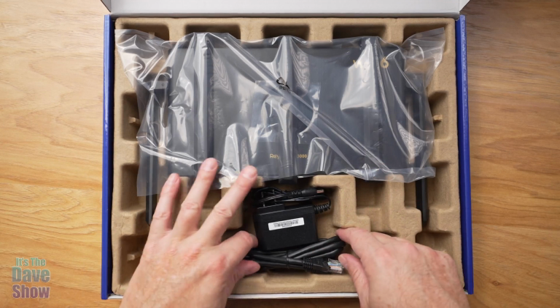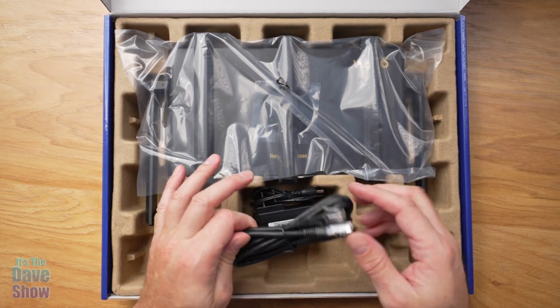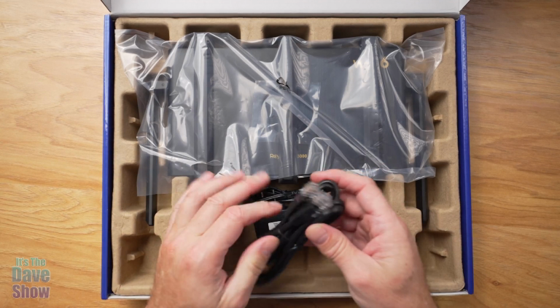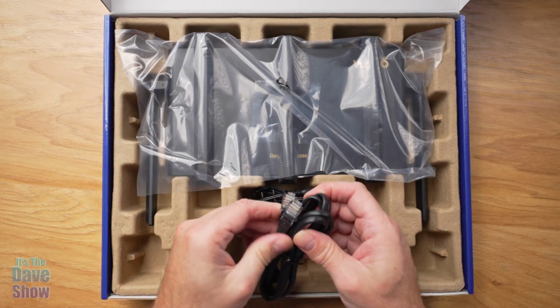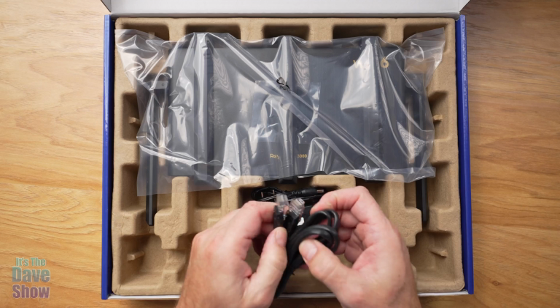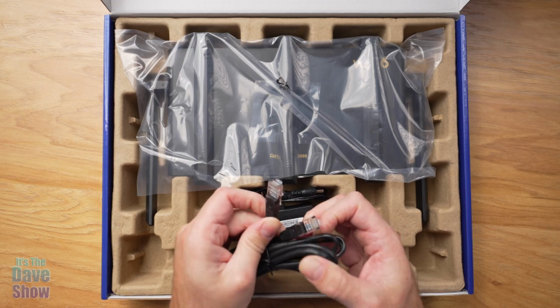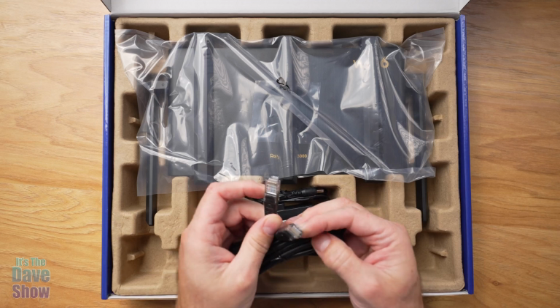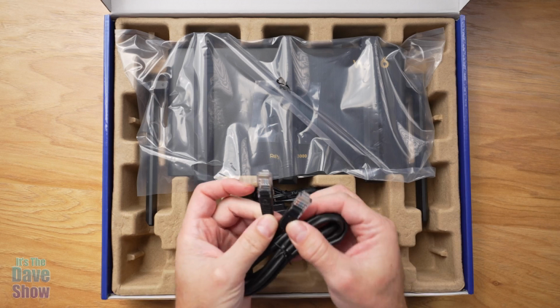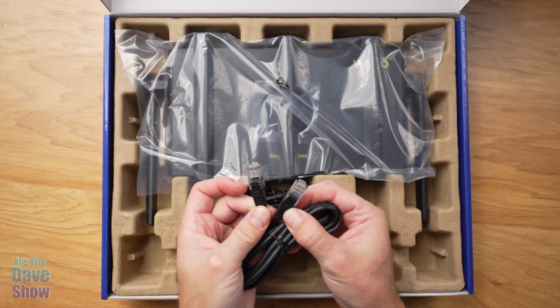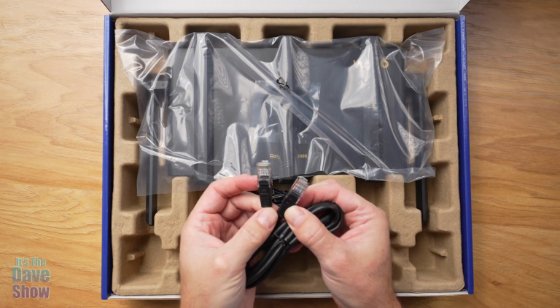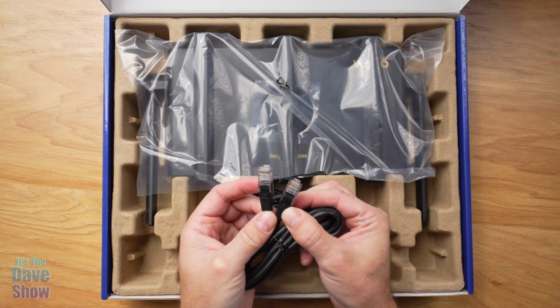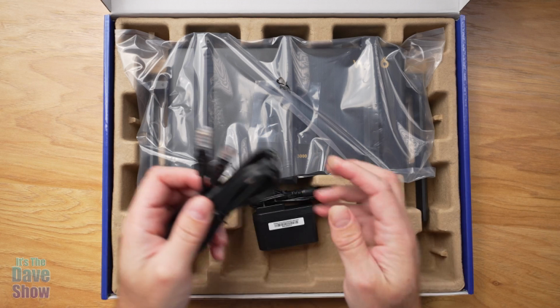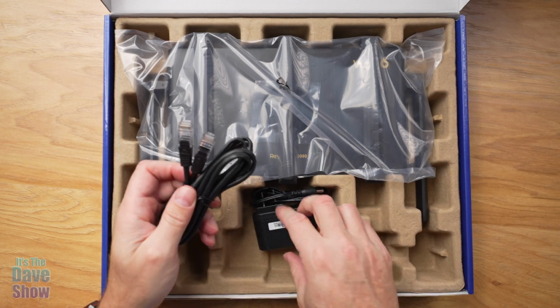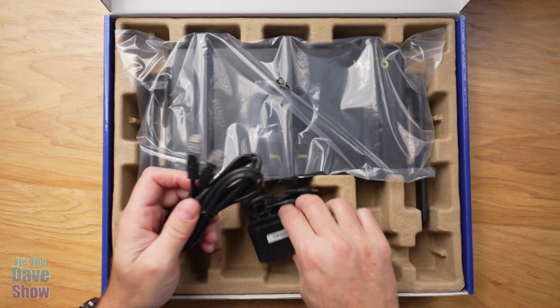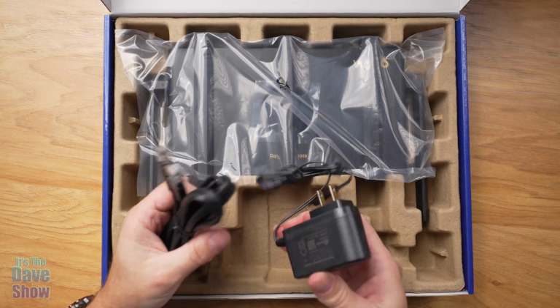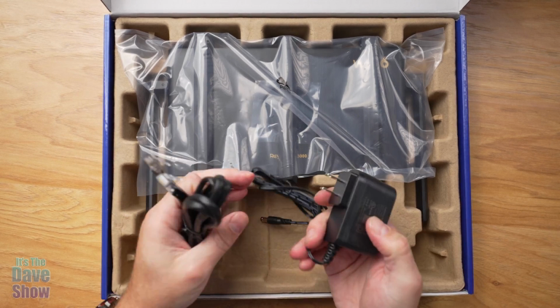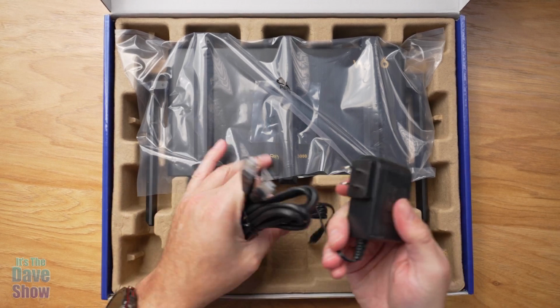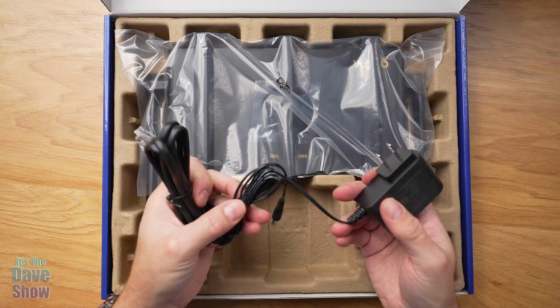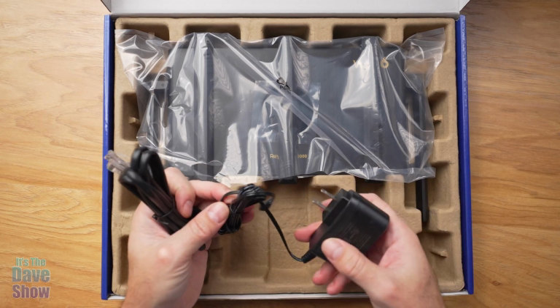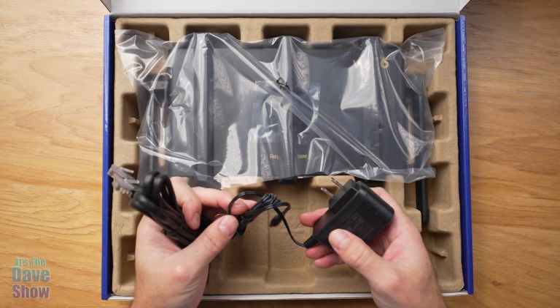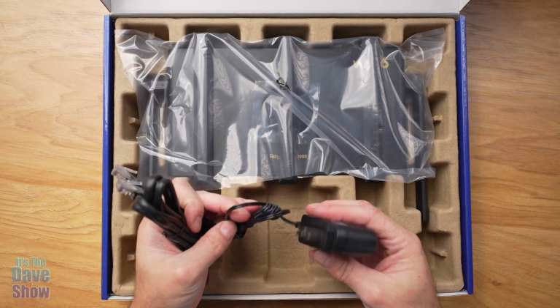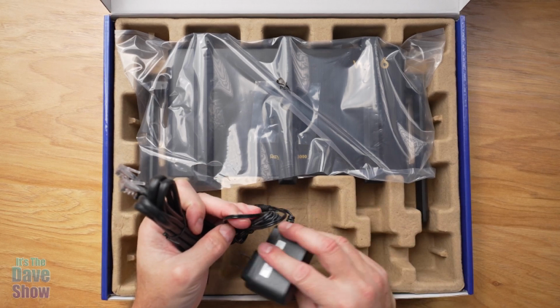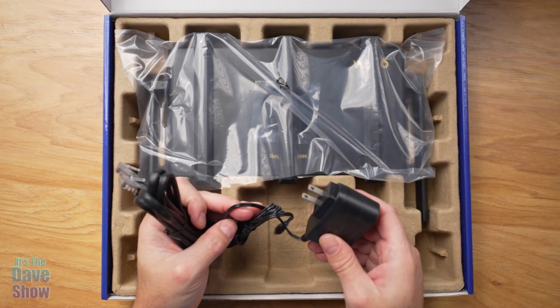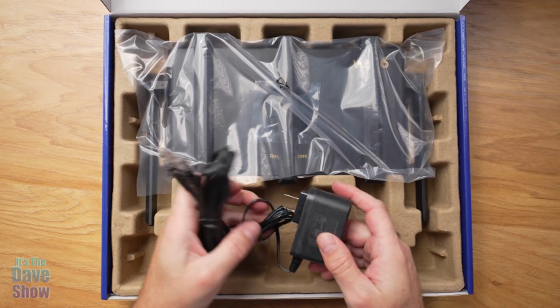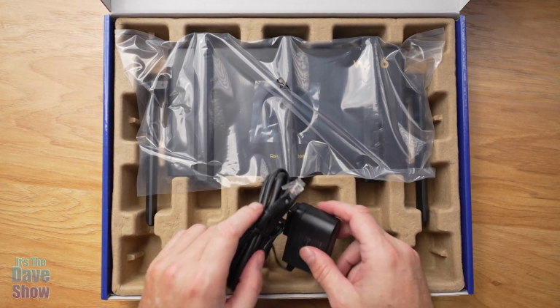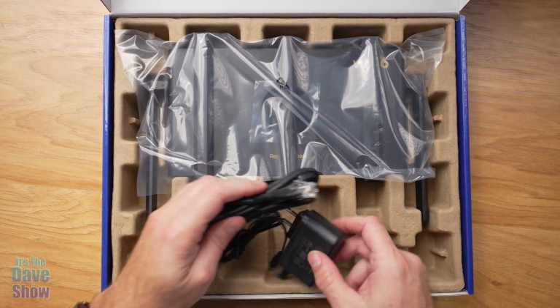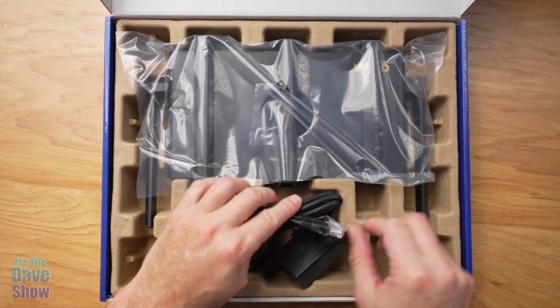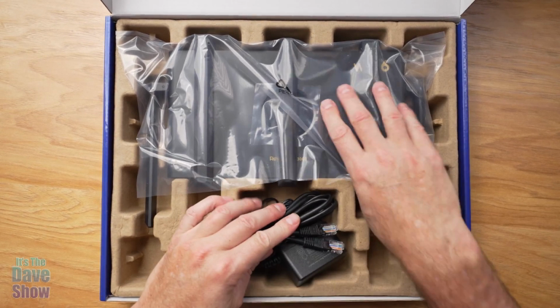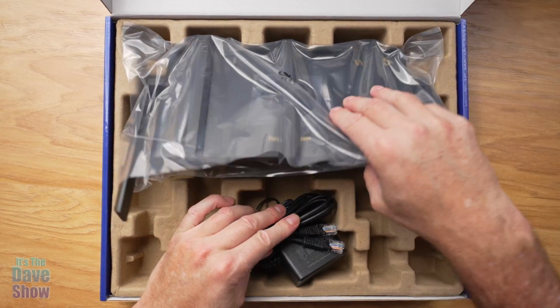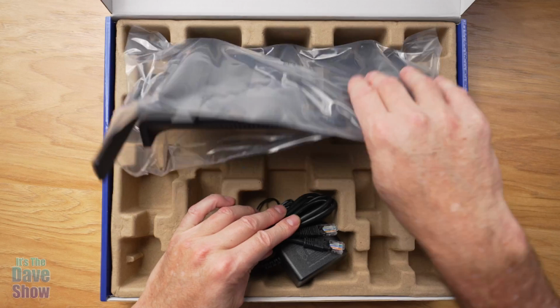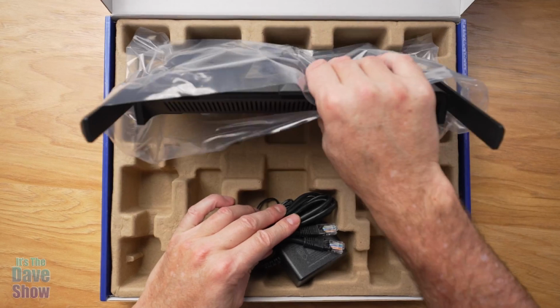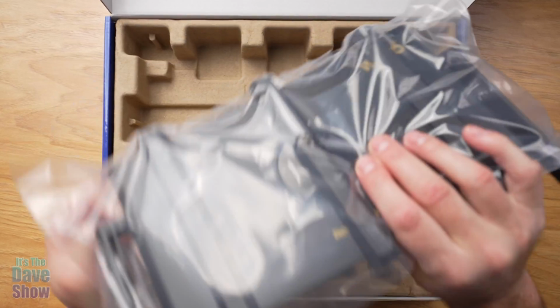You do get a cable, a little data connection cable system, and you get a power supply. So you do need to plug this into power, of course. And then you also get the unit itself.